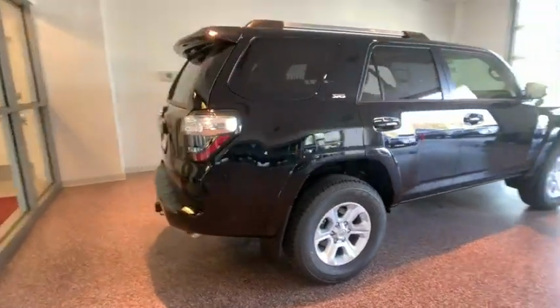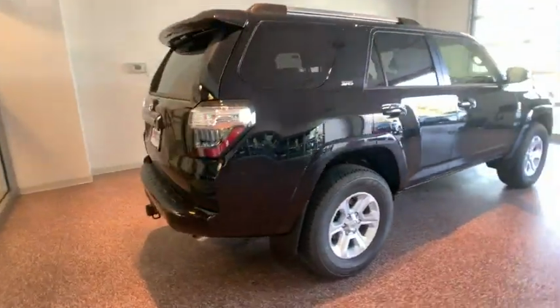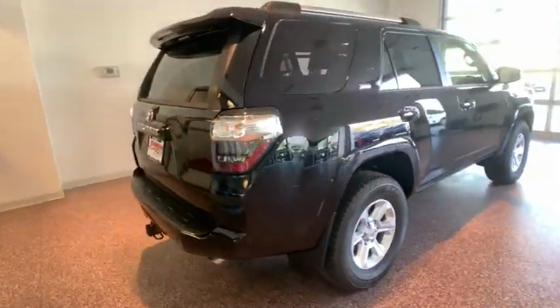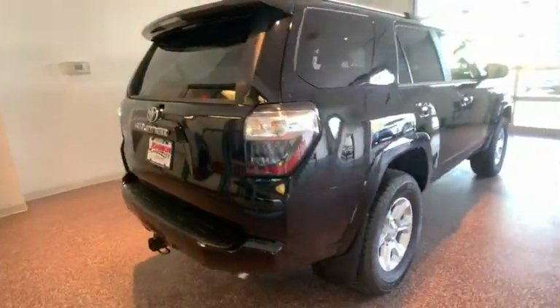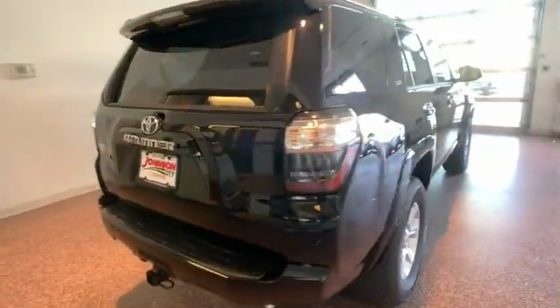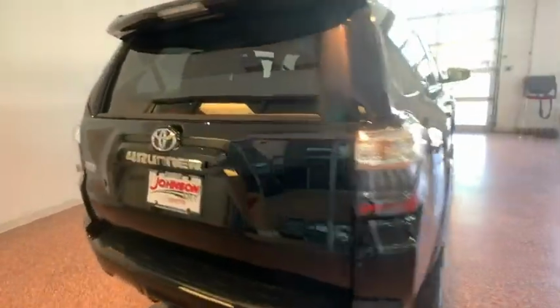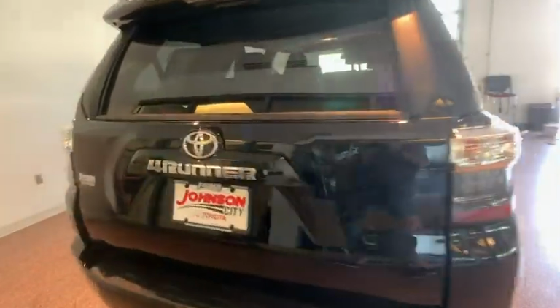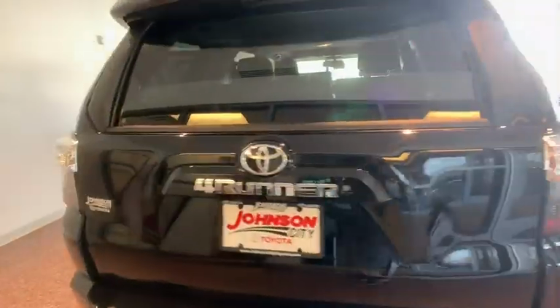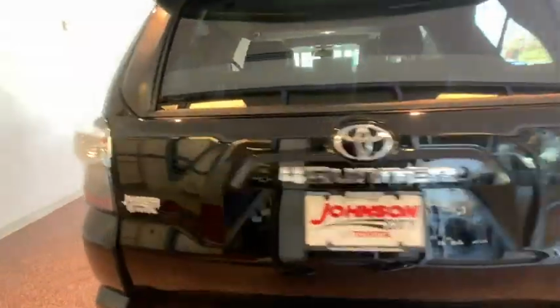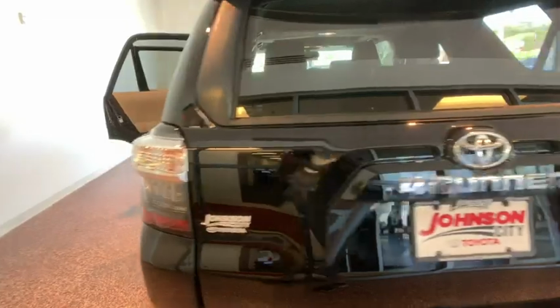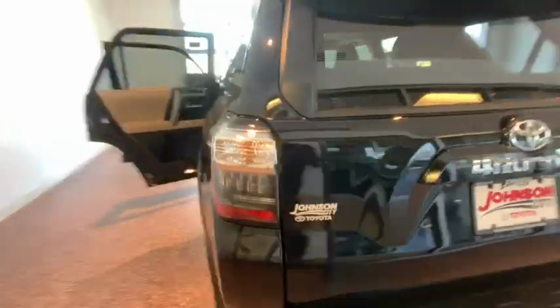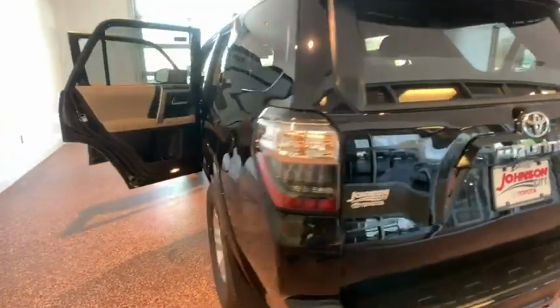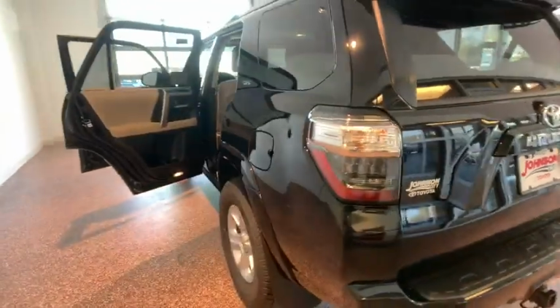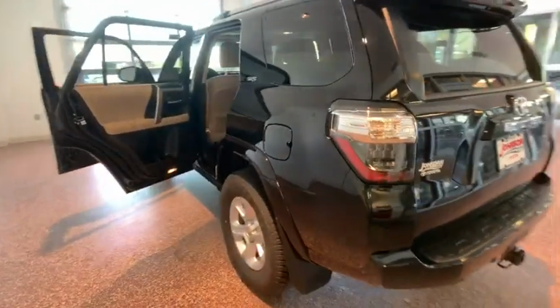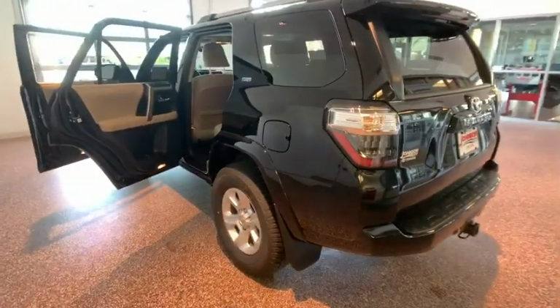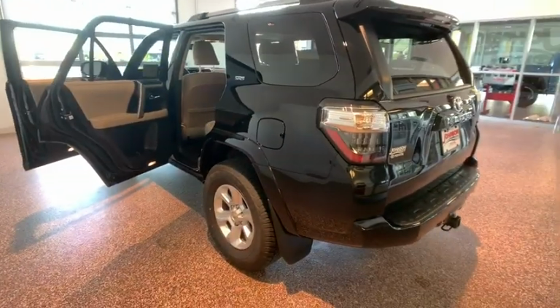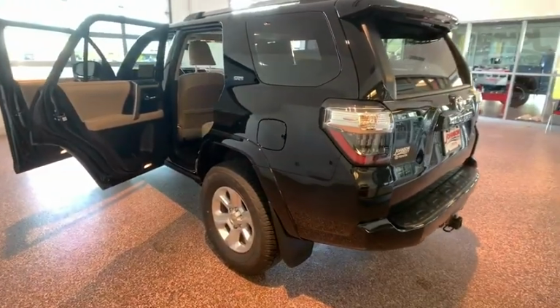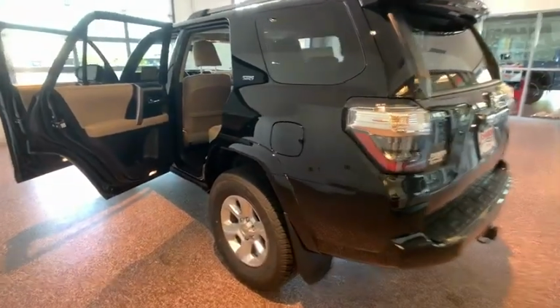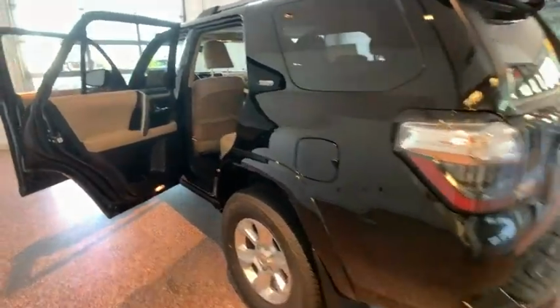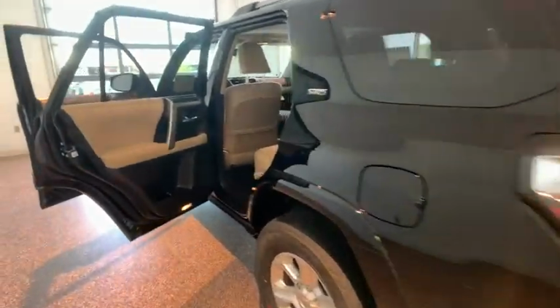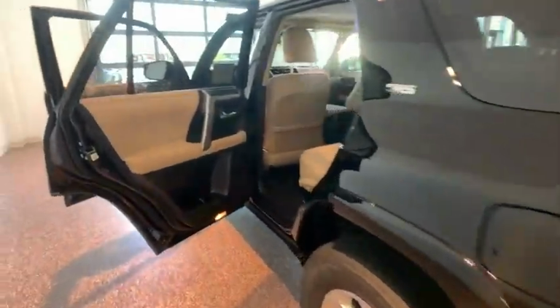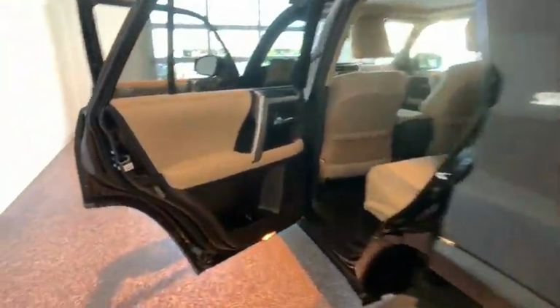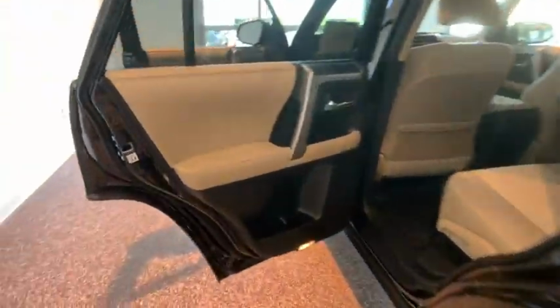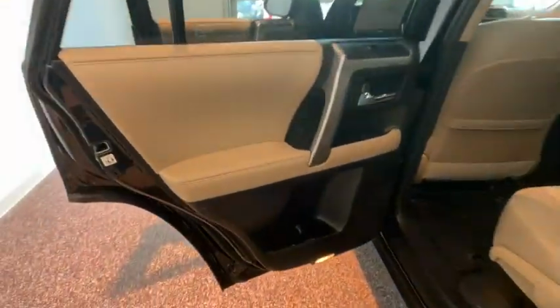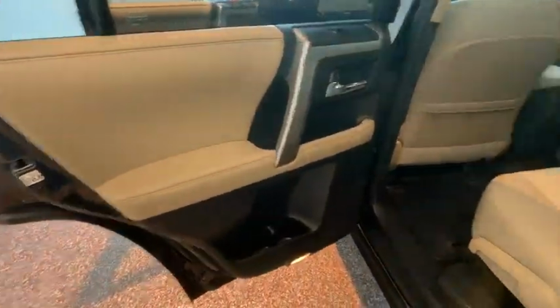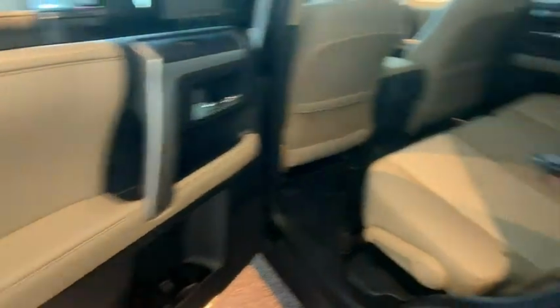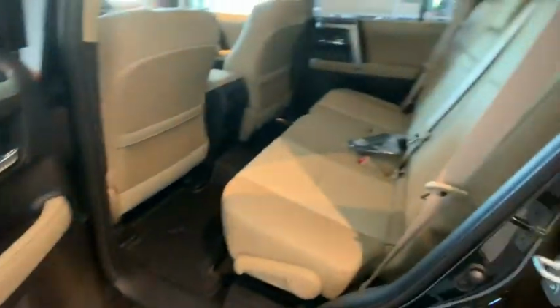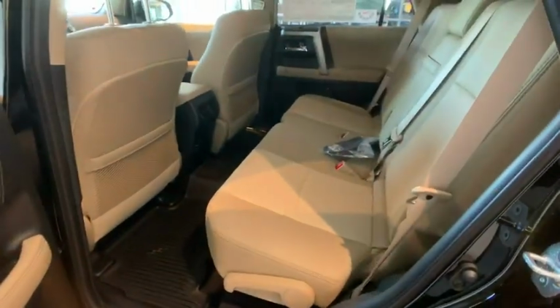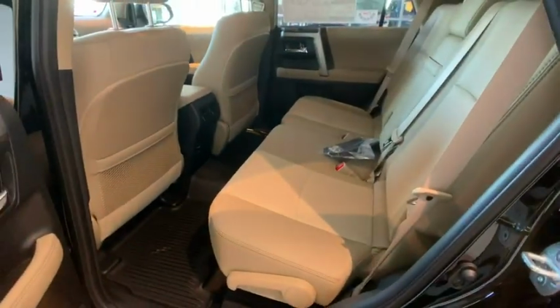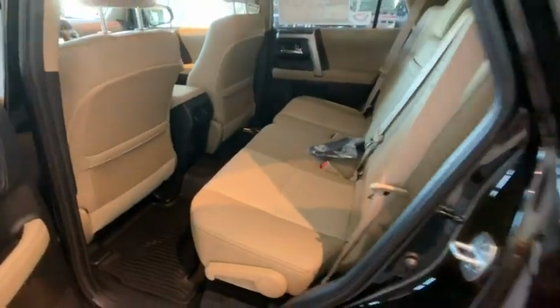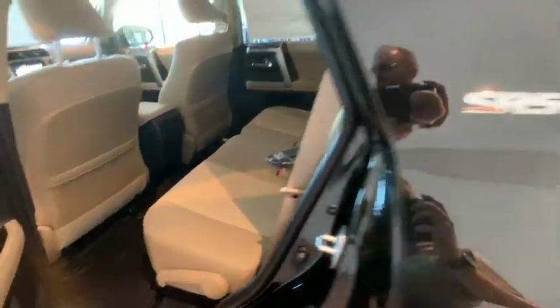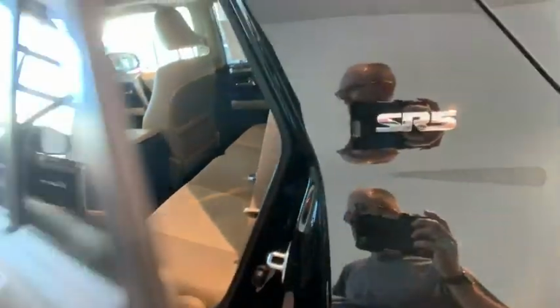Here are some of this vehicle's great options: traction control, navigation system, power passenger seat, dual airbags, leather wrapped steering wheel, alloy wheels, and power steering.